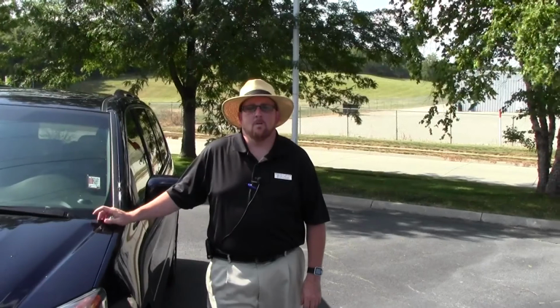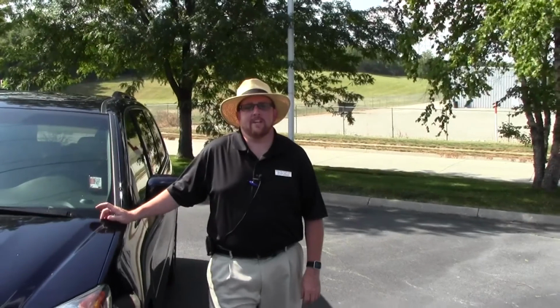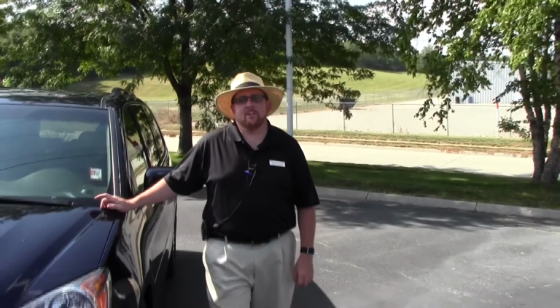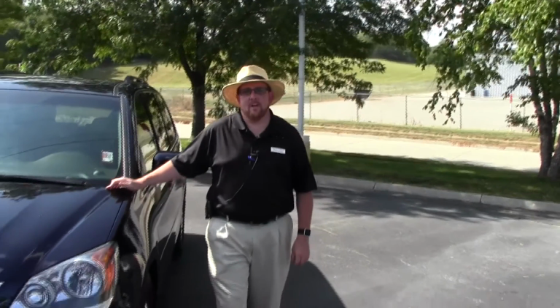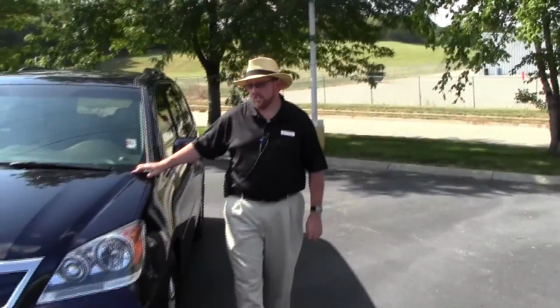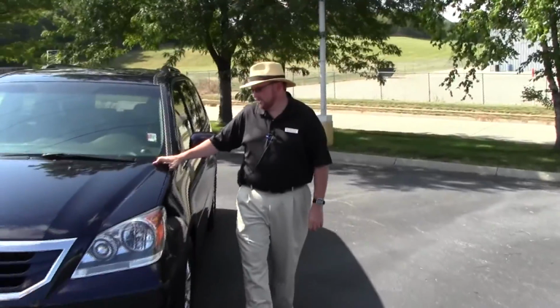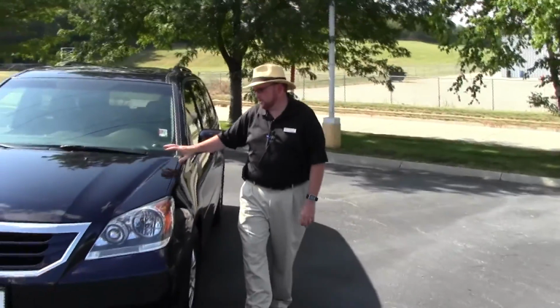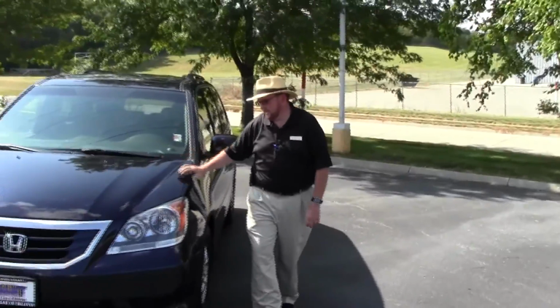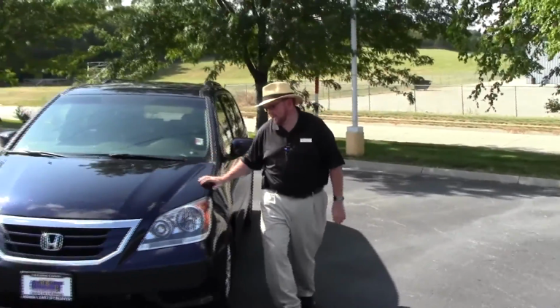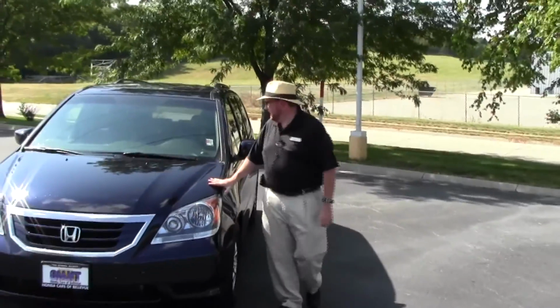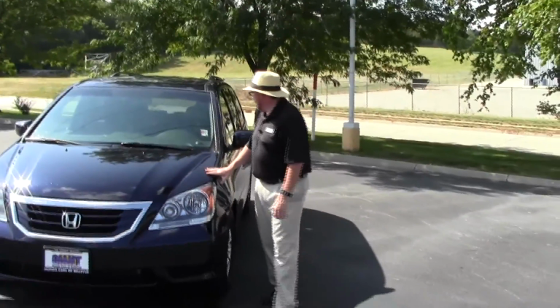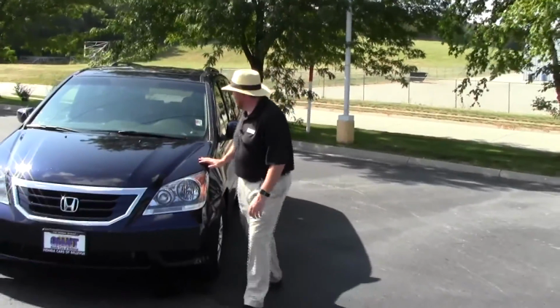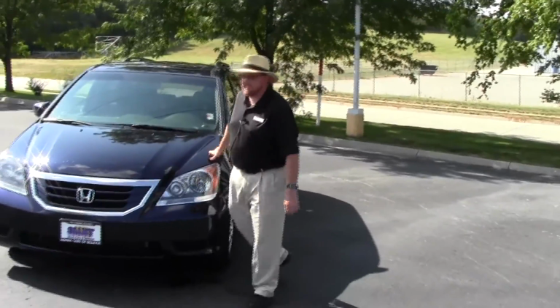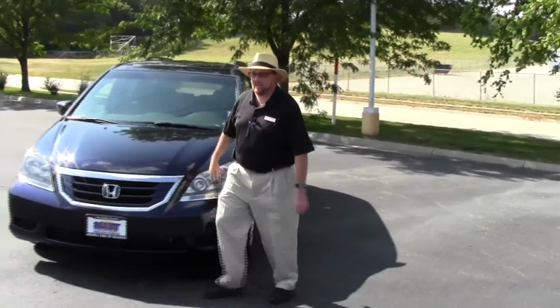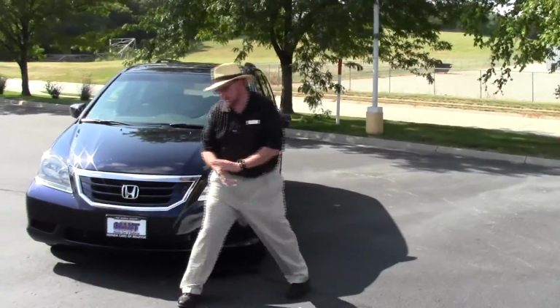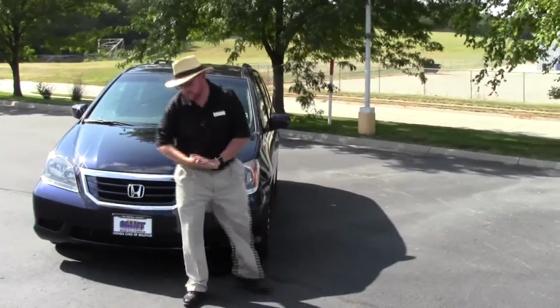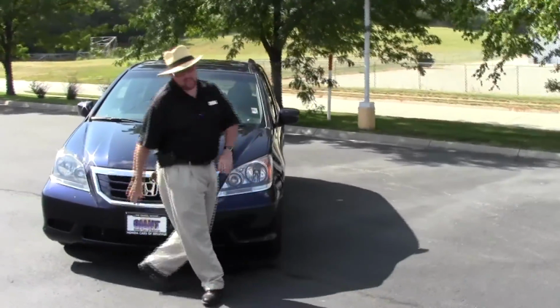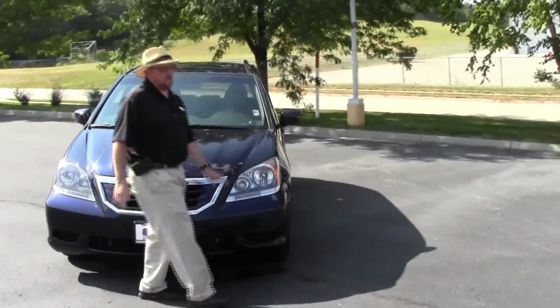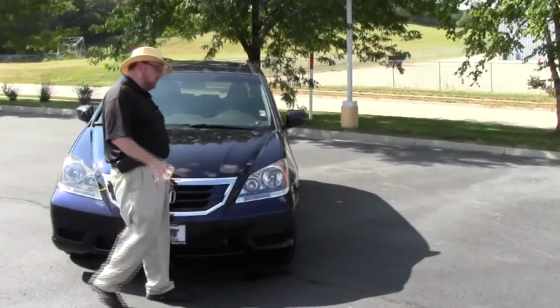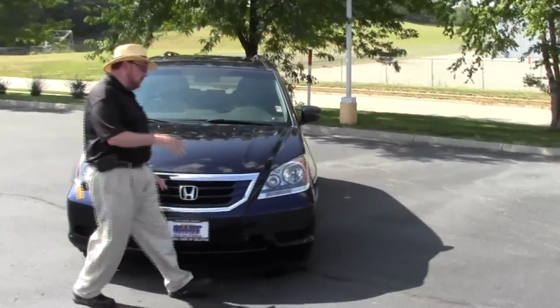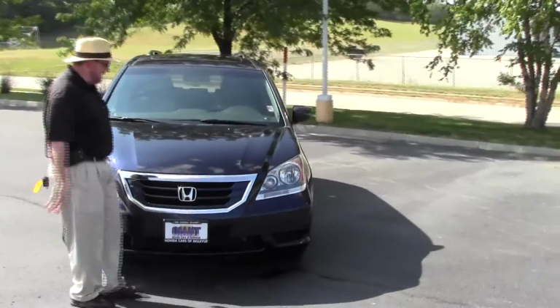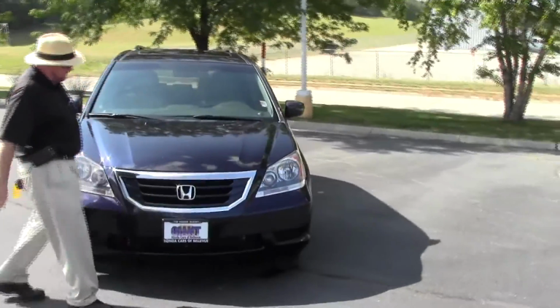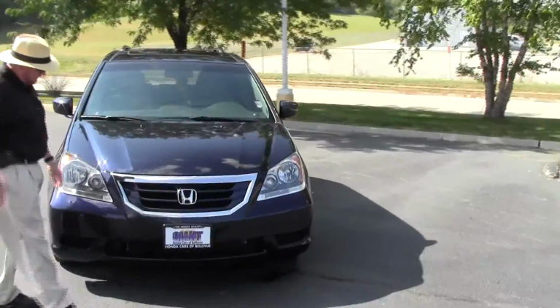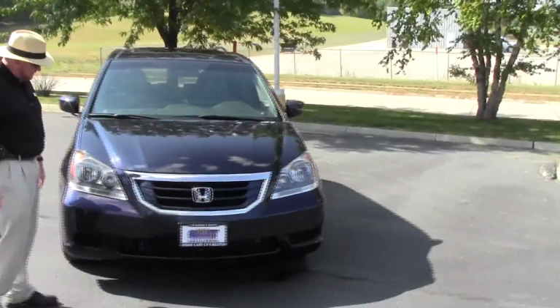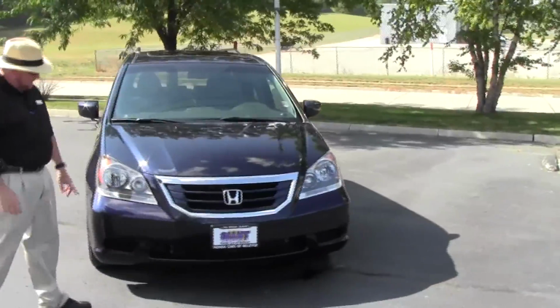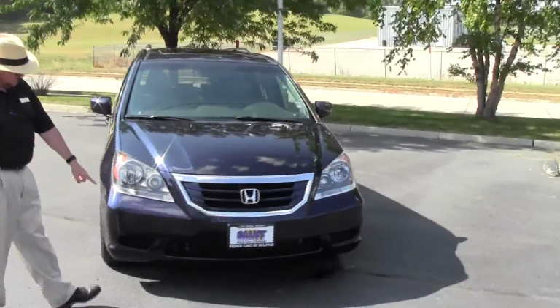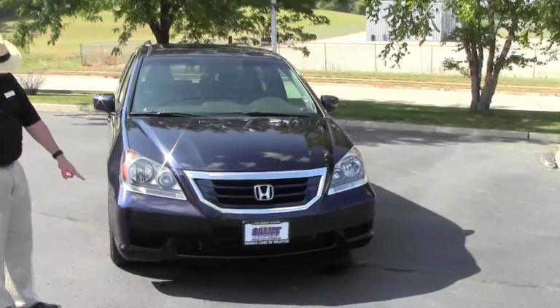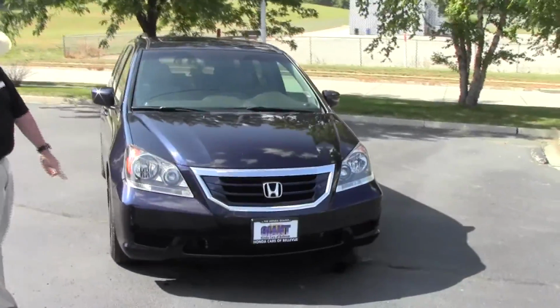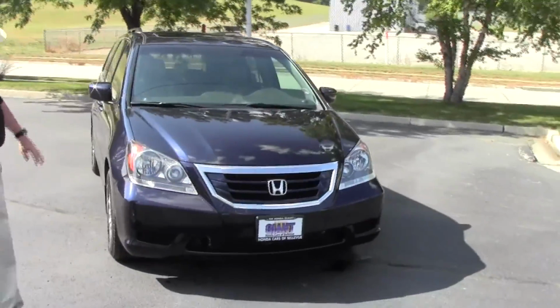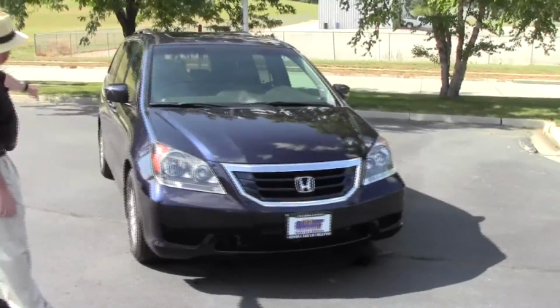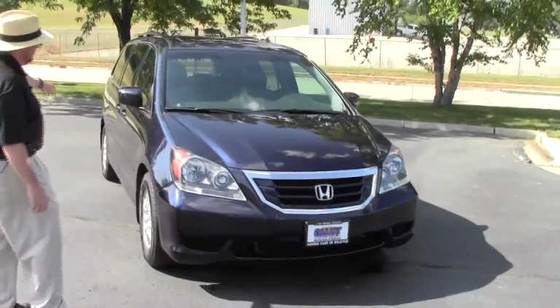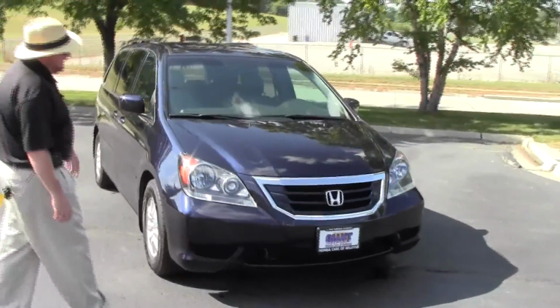Brian Kelly here for the Honda Giant, showing you this 2008 Honda Odyssey EXL model with just a little over 80,000 miles. It has the five mile an hour bumpers in front and back.